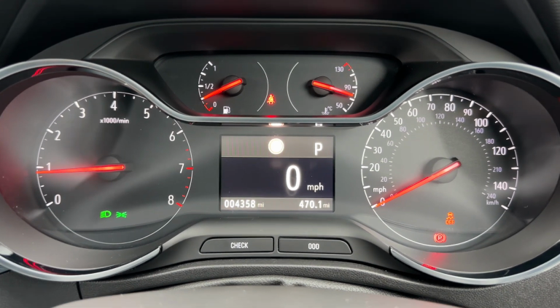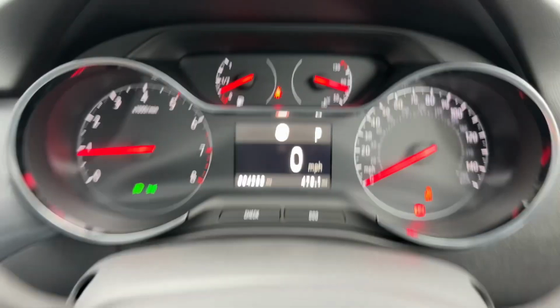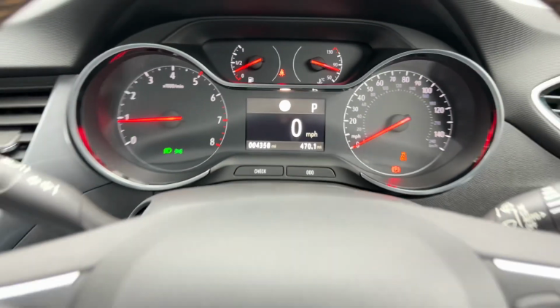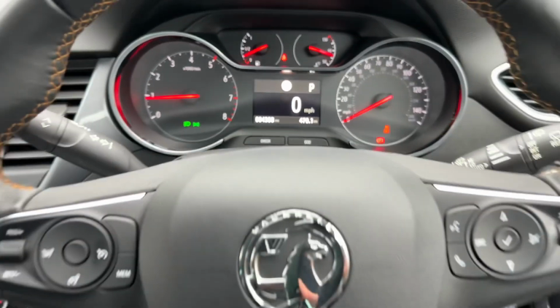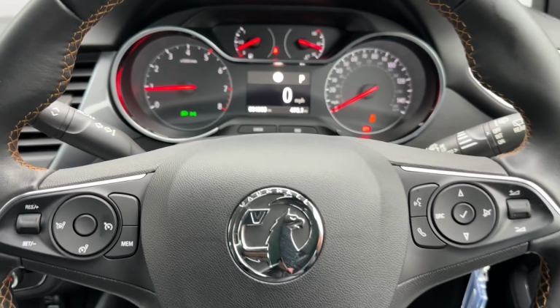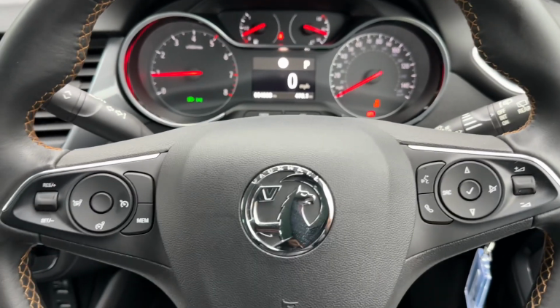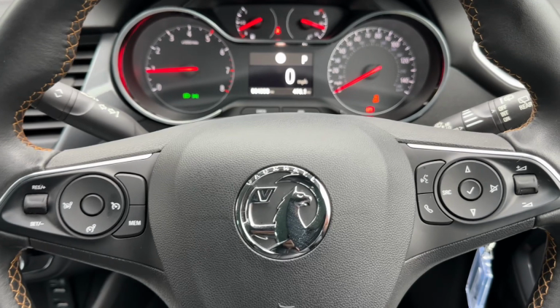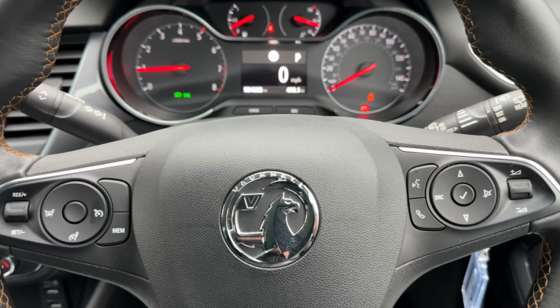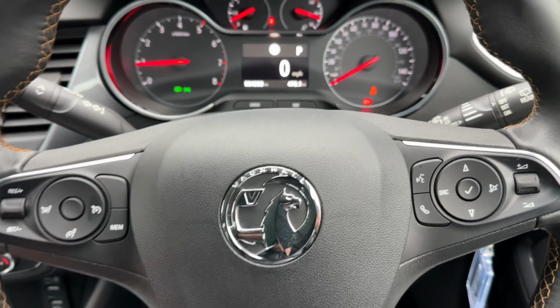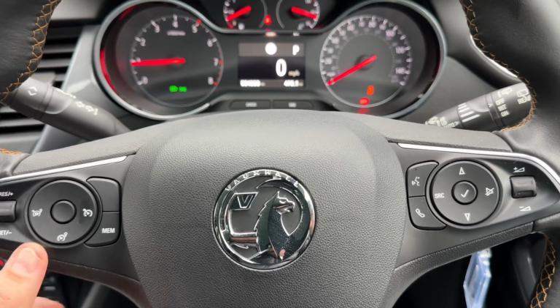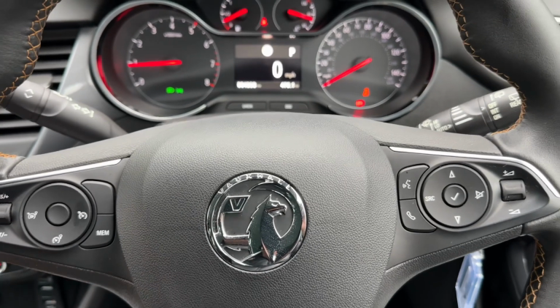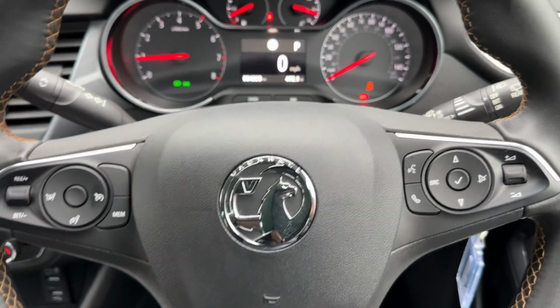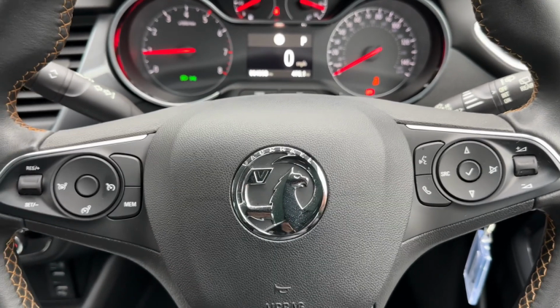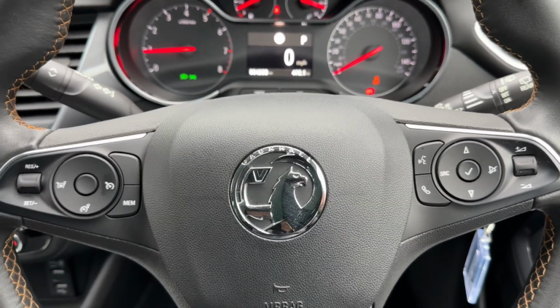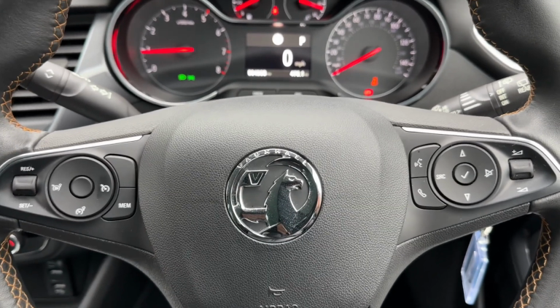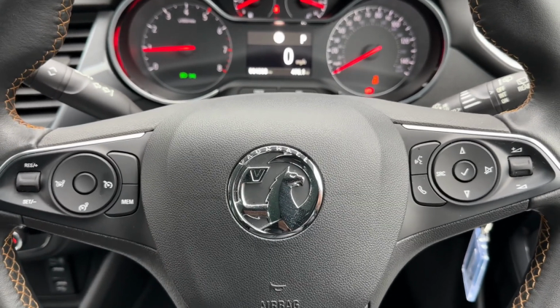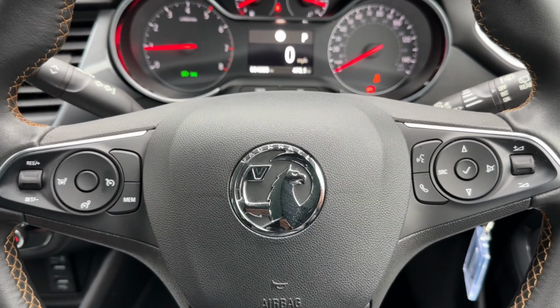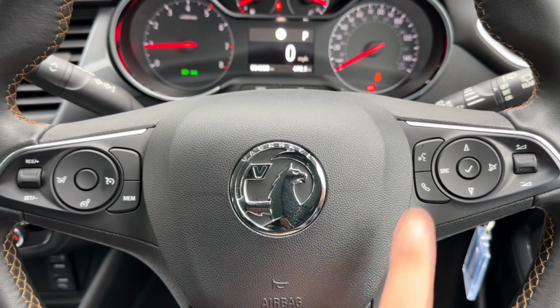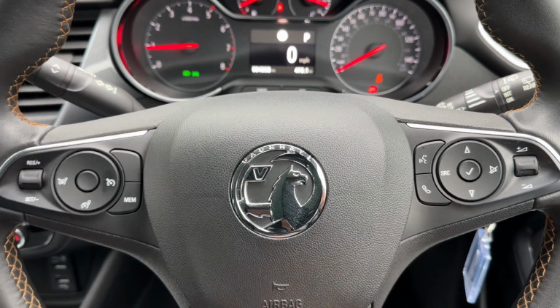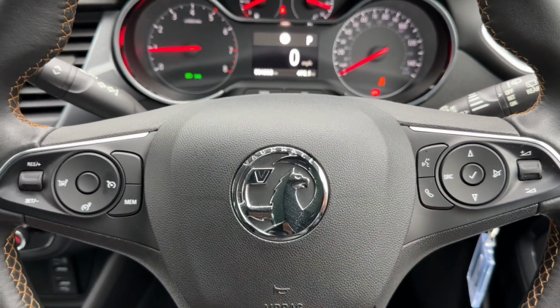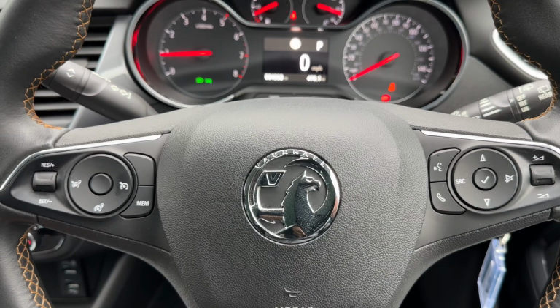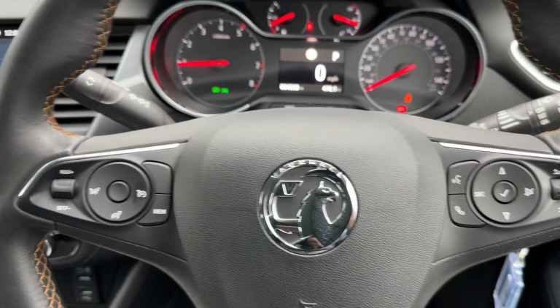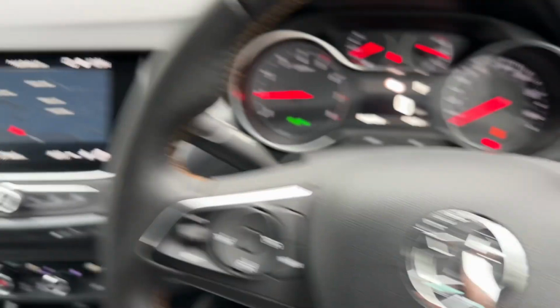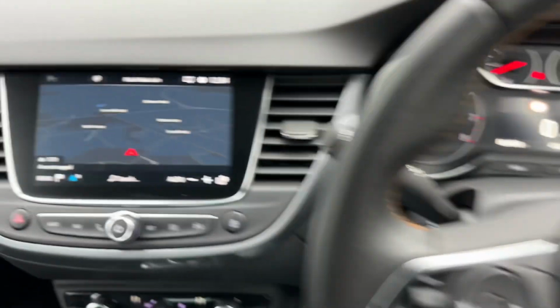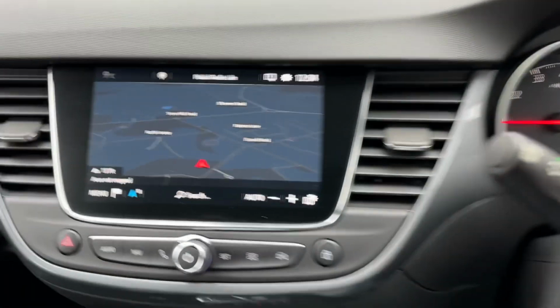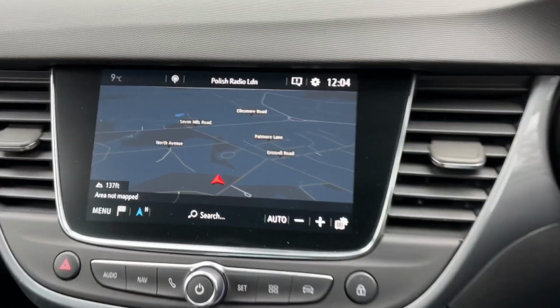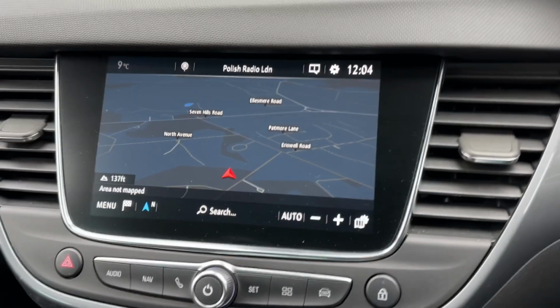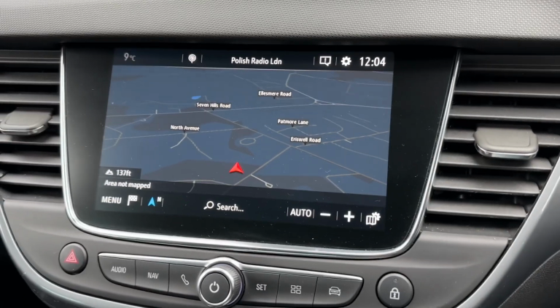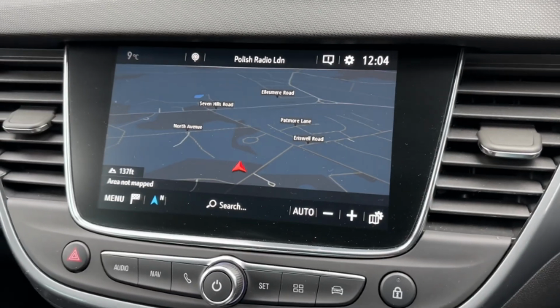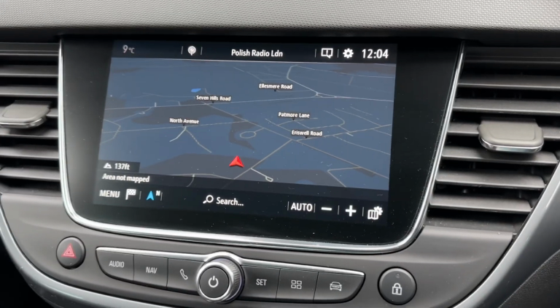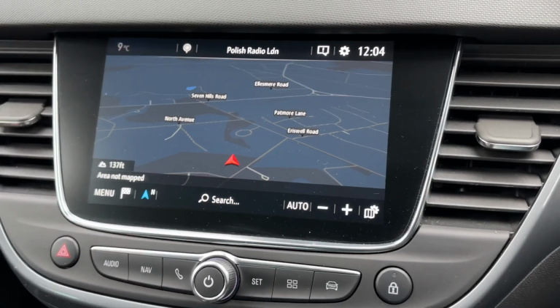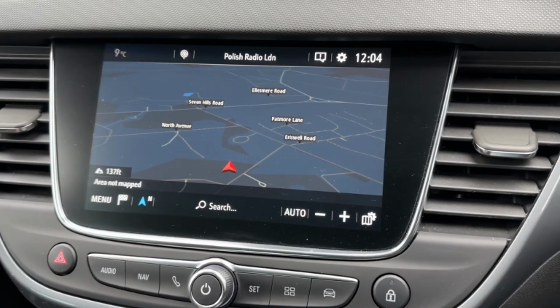Moving to the steering wheel, we have cruise control on the left hand side, stereo controls and phone controls on the right hand side, and then over in the centre the main touch screen for the car.